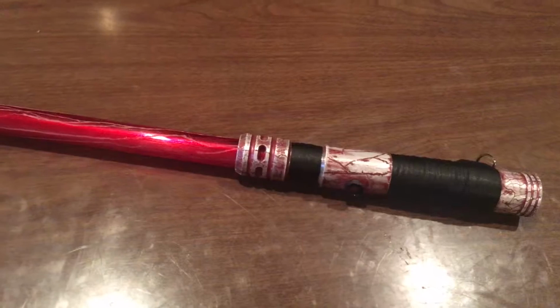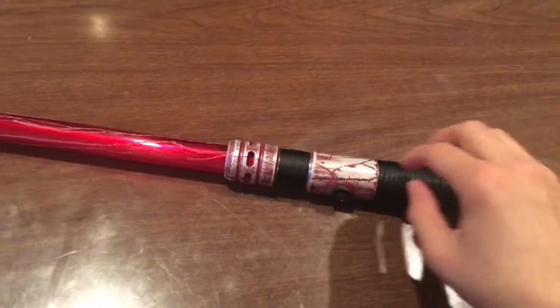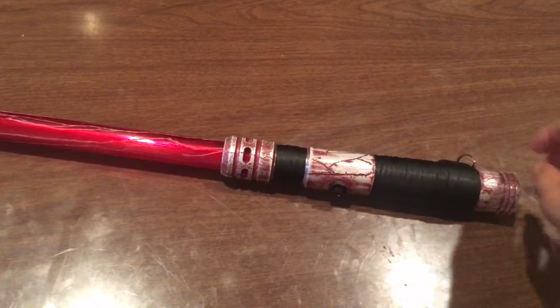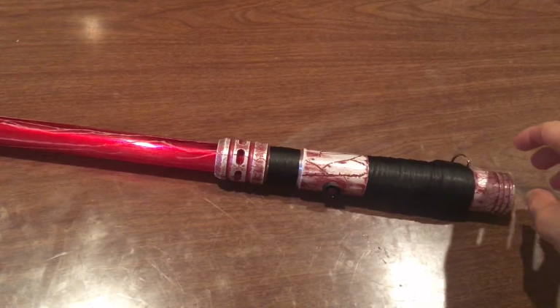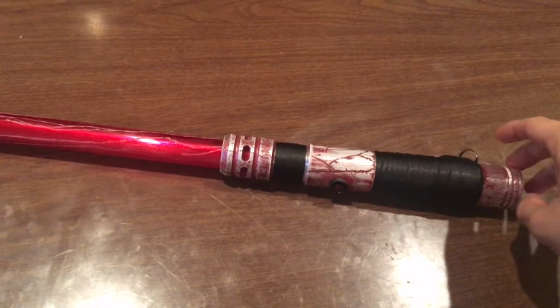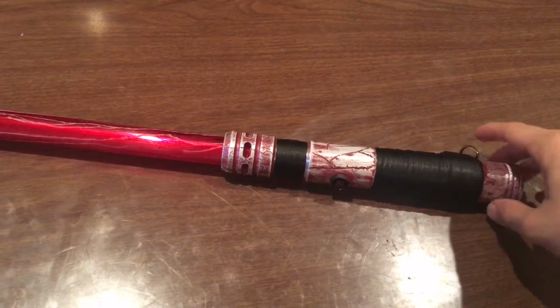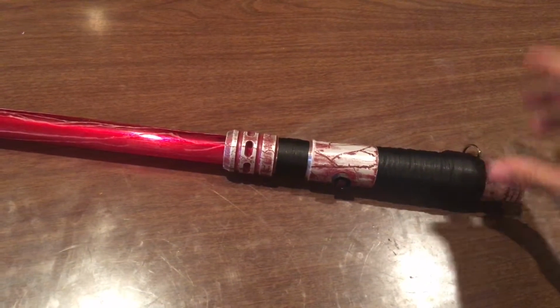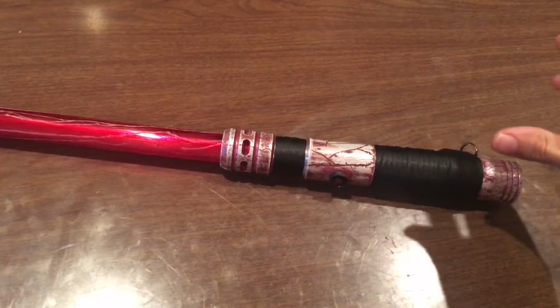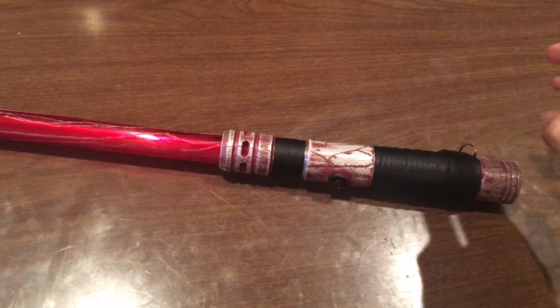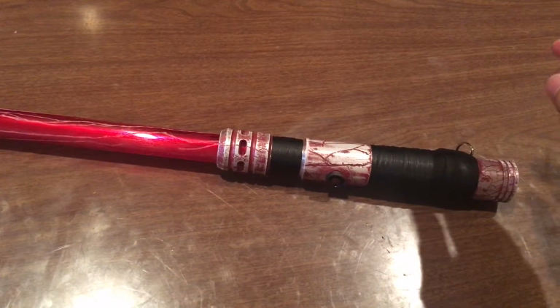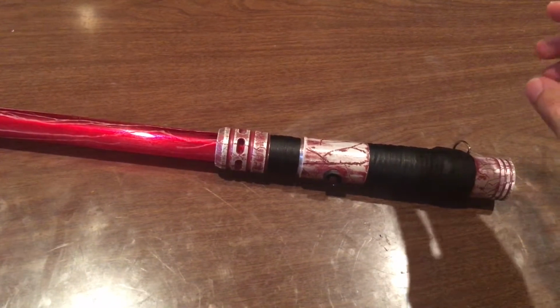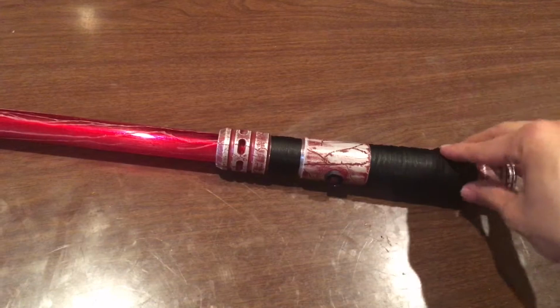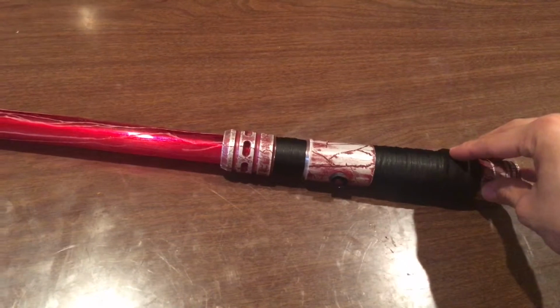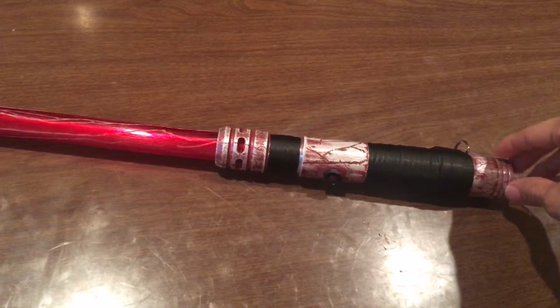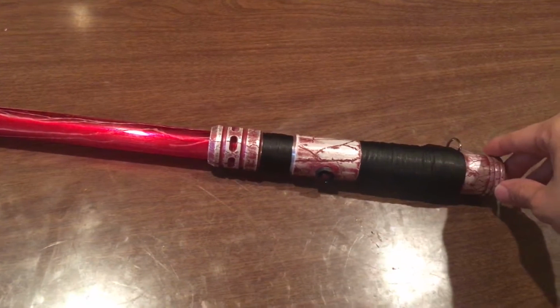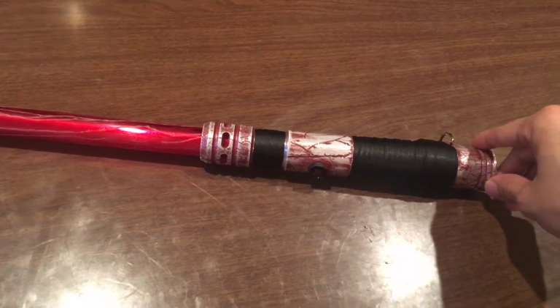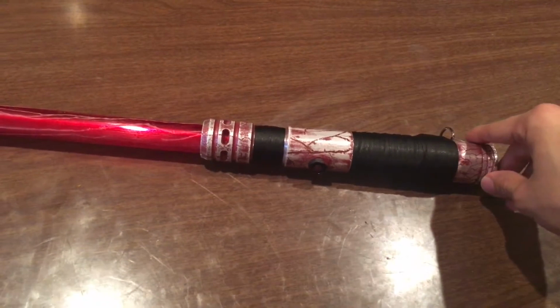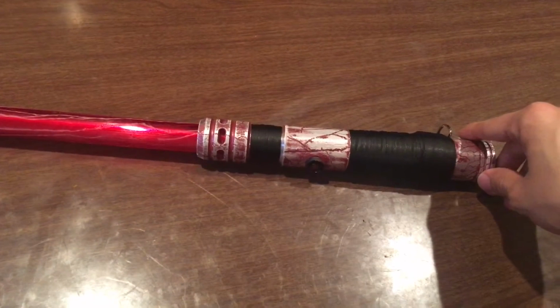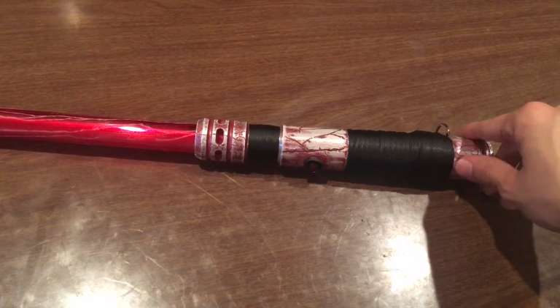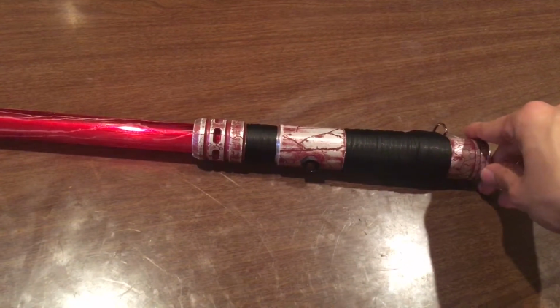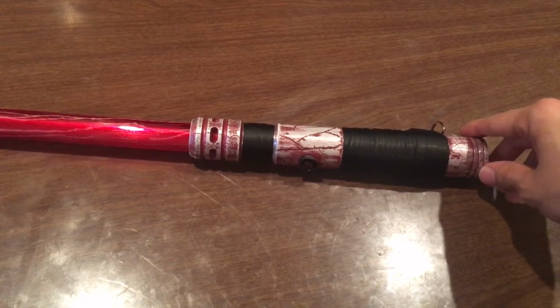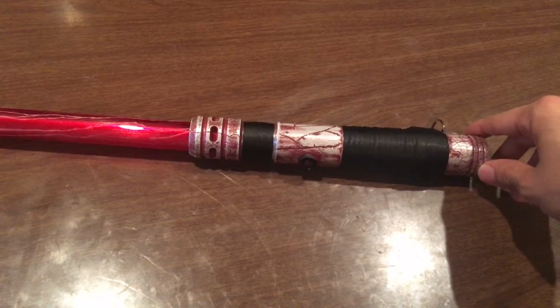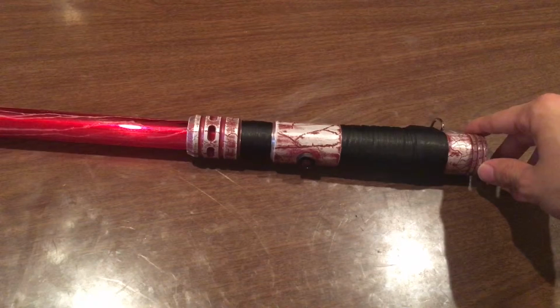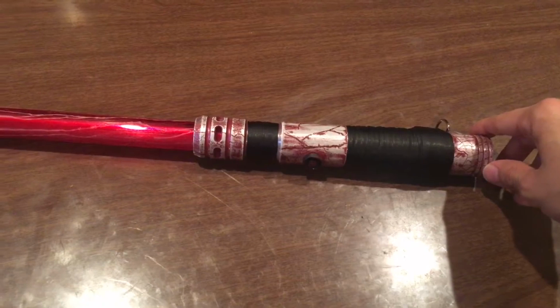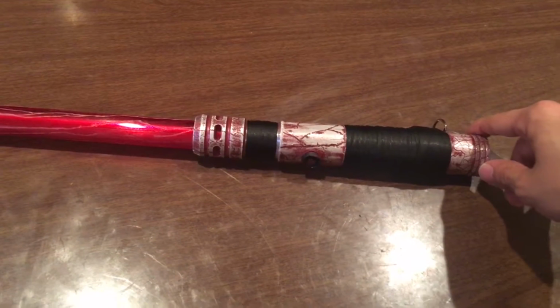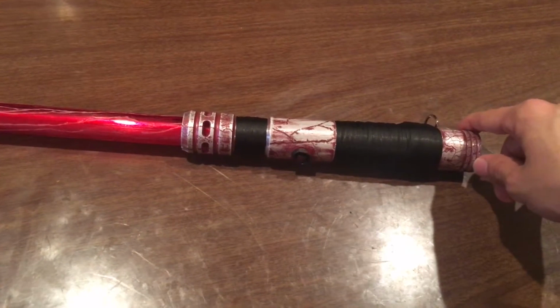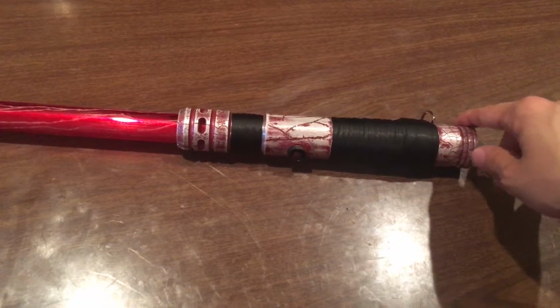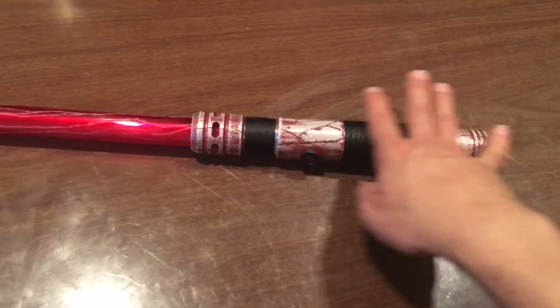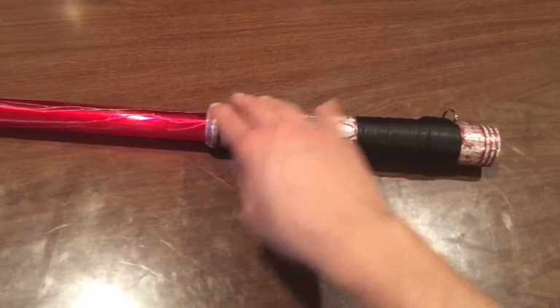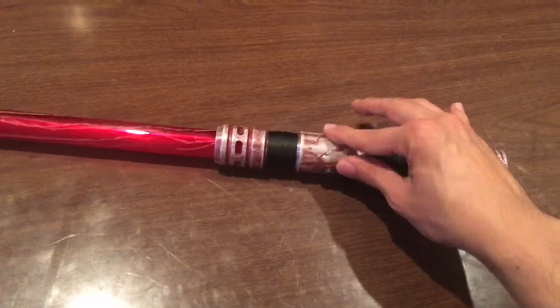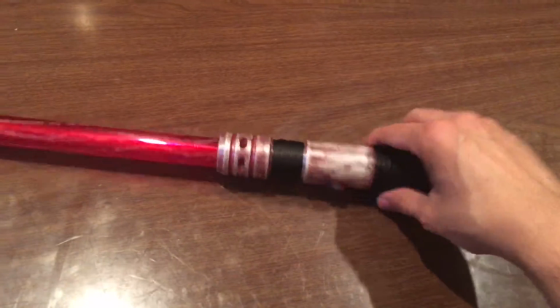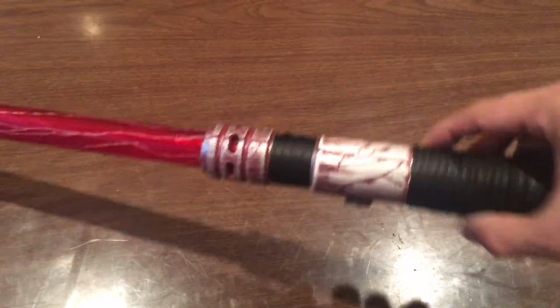Hey guys, me again. Just wanted to show off my — this was an Ultra Sabers grab bag, I believe it's the Apprentice v4. I could be wrong. I did my own custom weathering on it, made it look crackly and stuff.